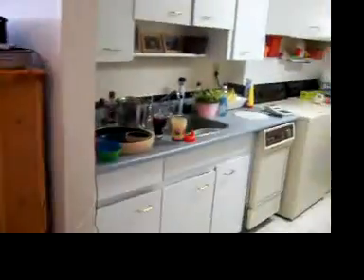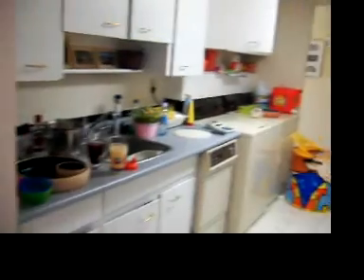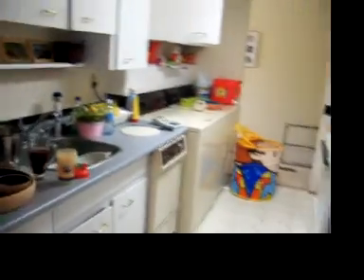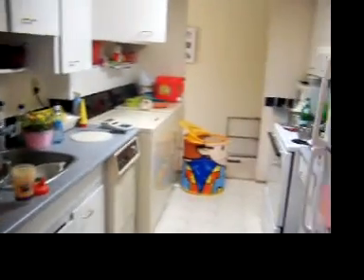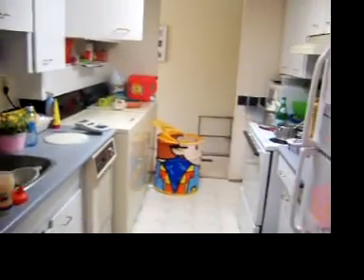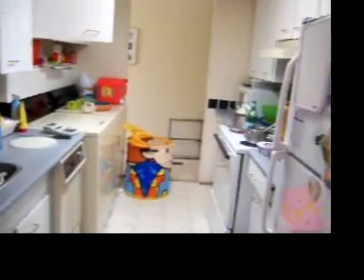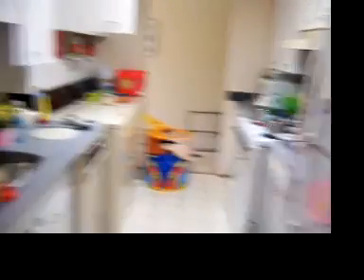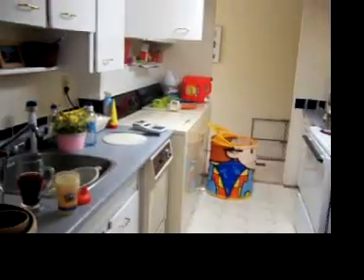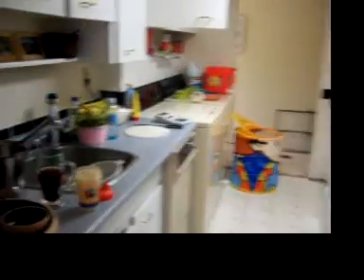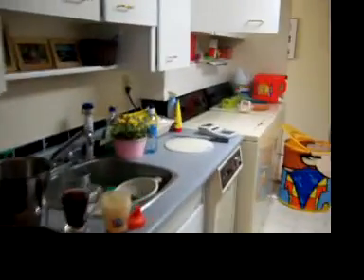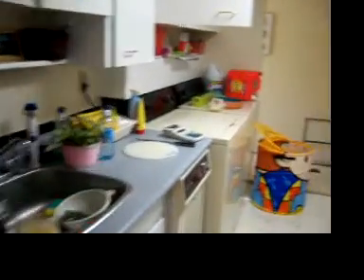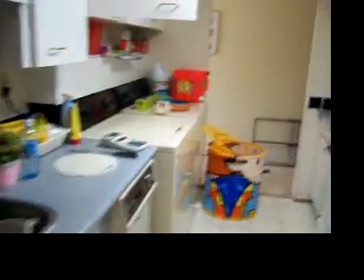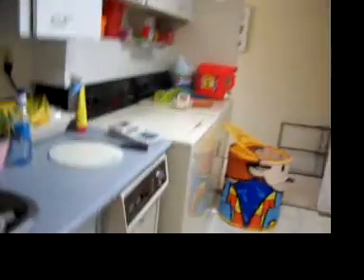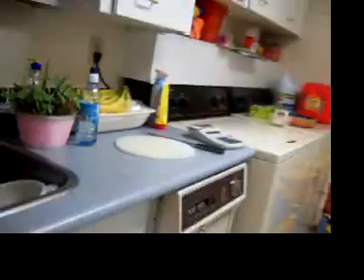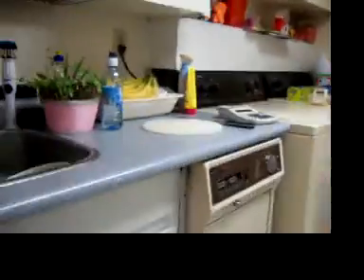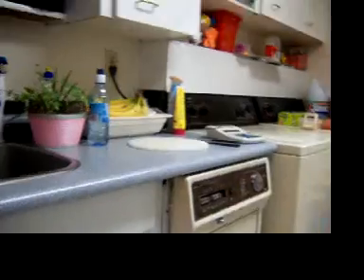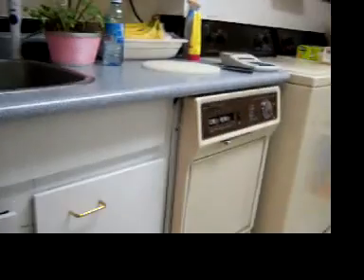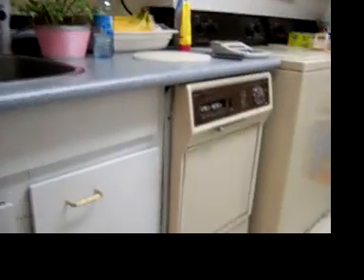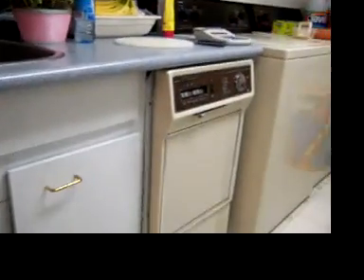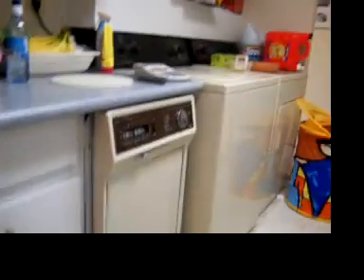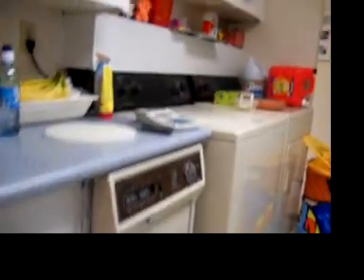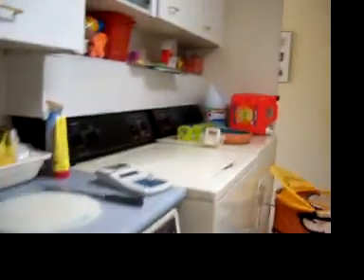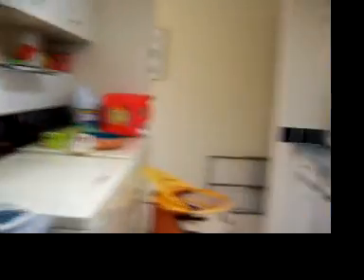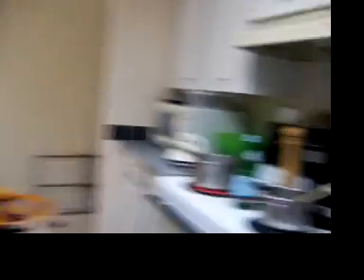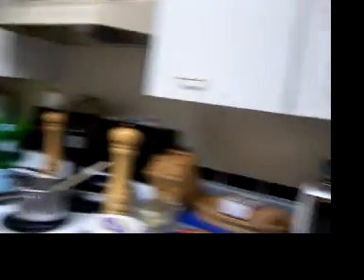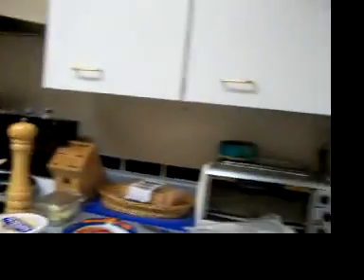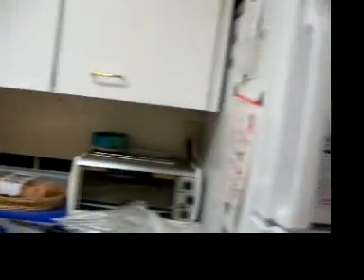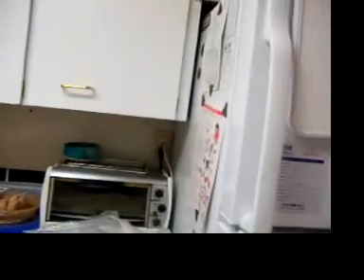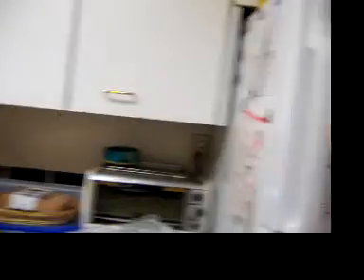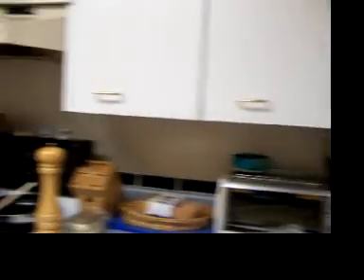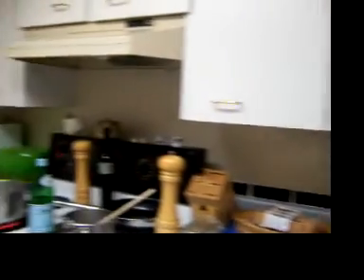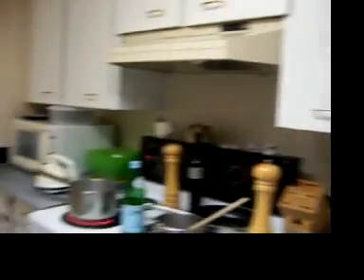Here's our kitchen. Sink. Our really weird old dishwasher. And laundry. On this side, fridge and stove.